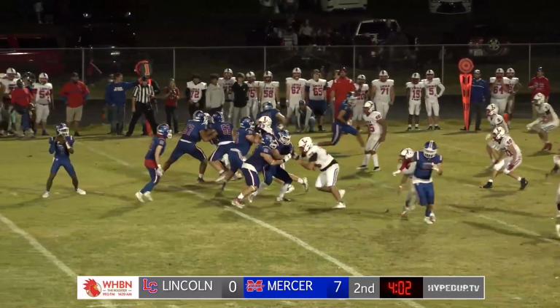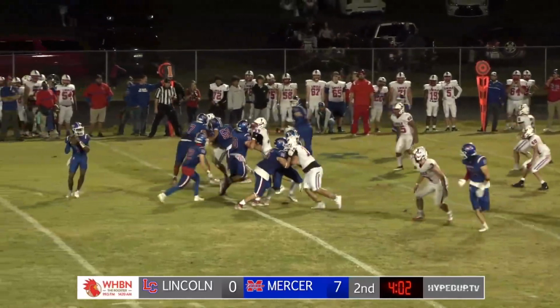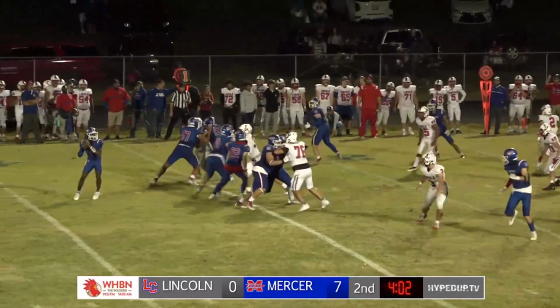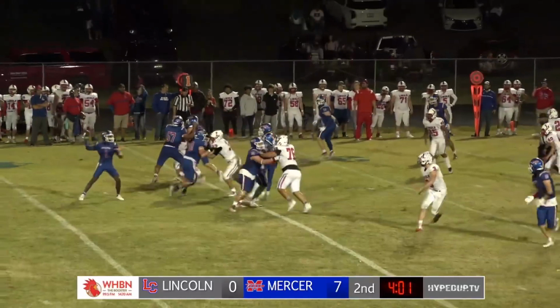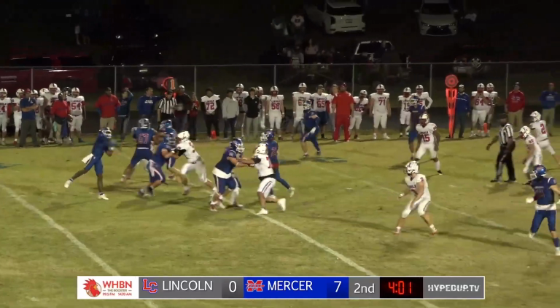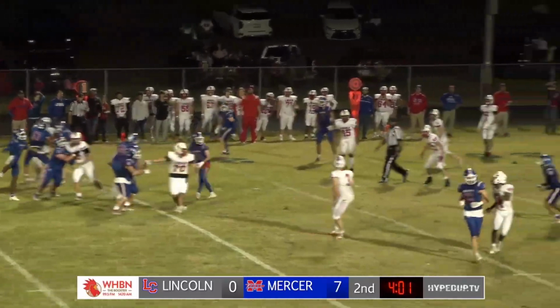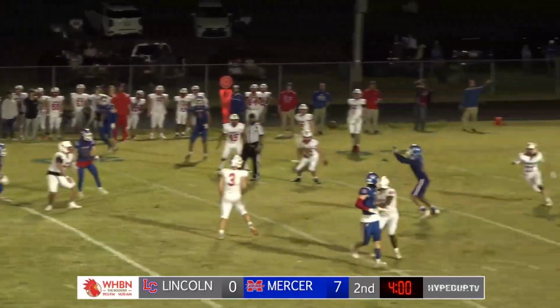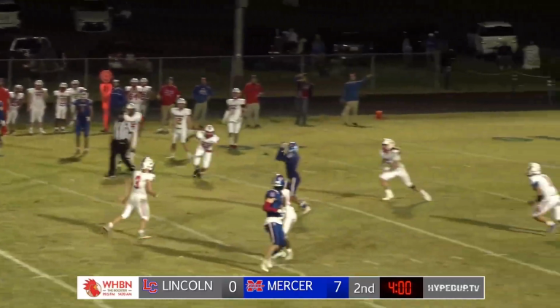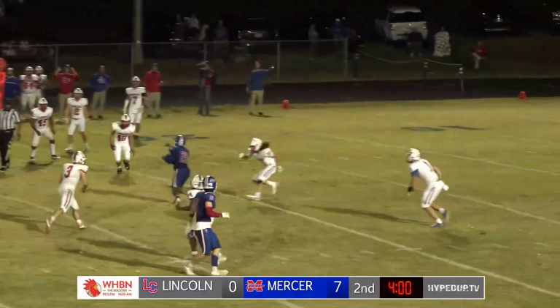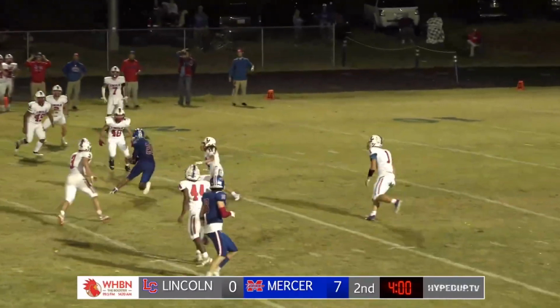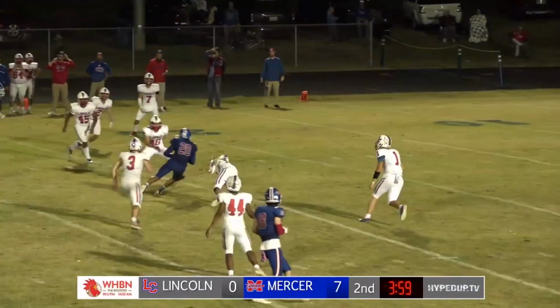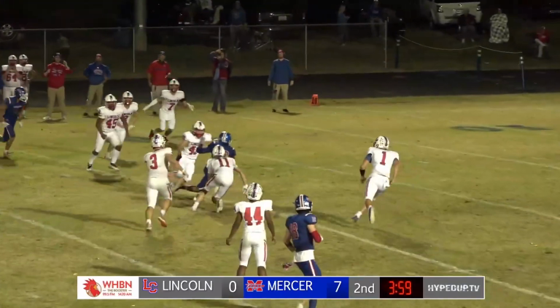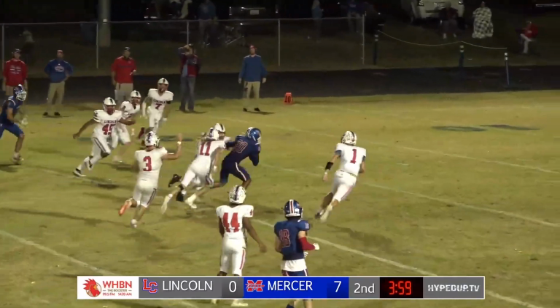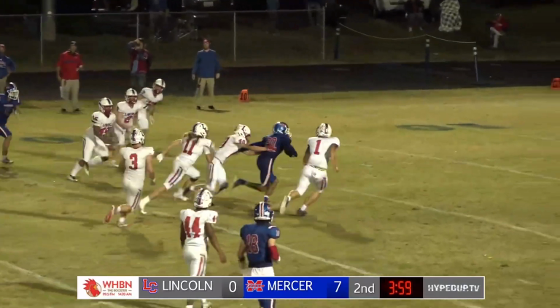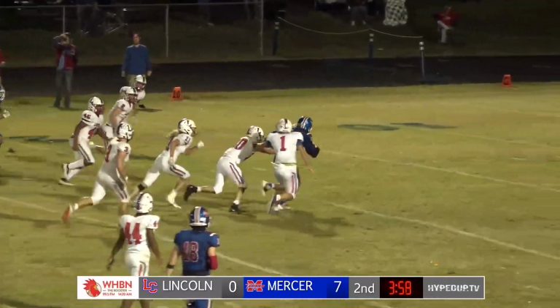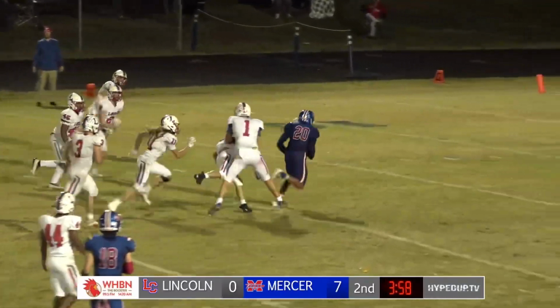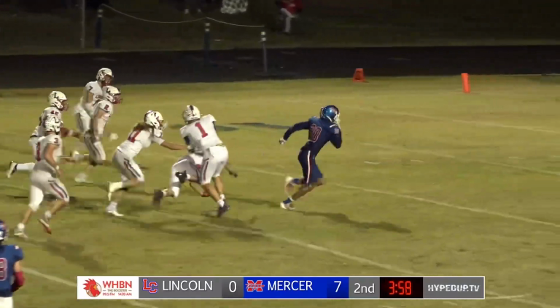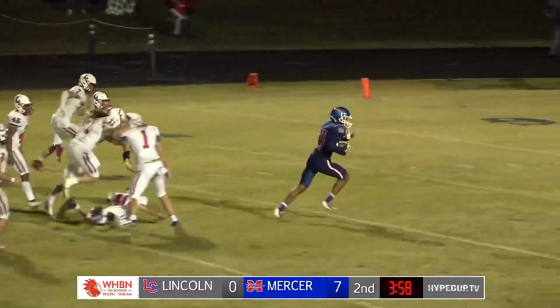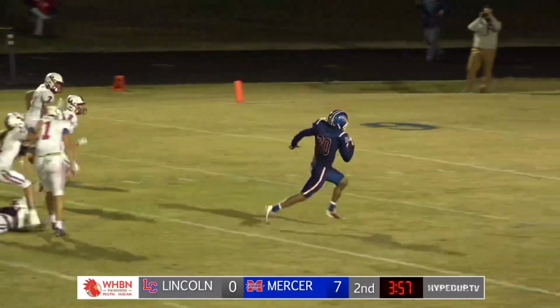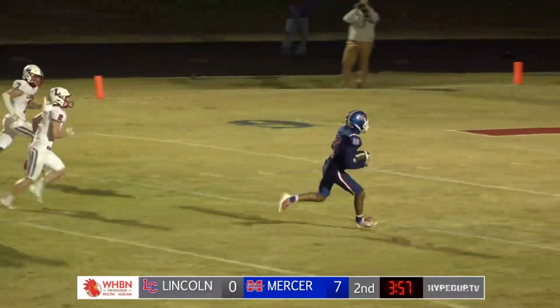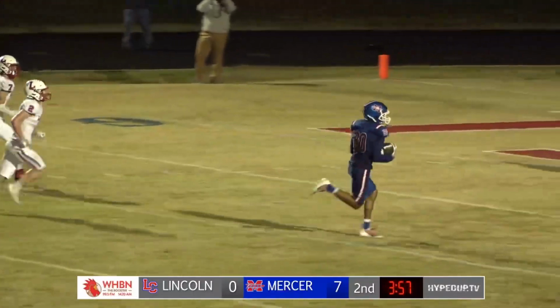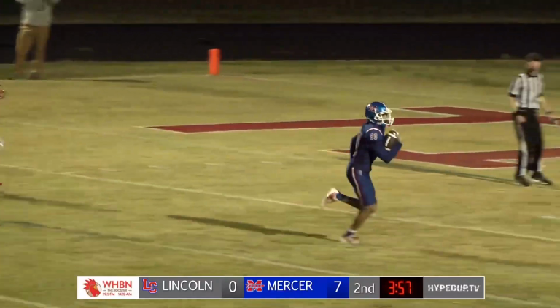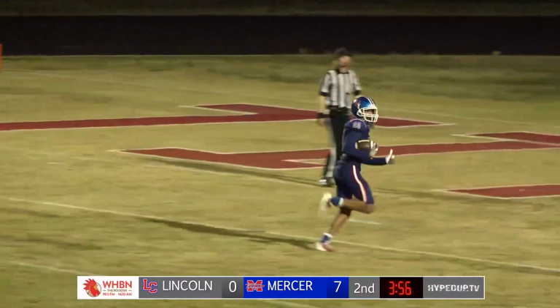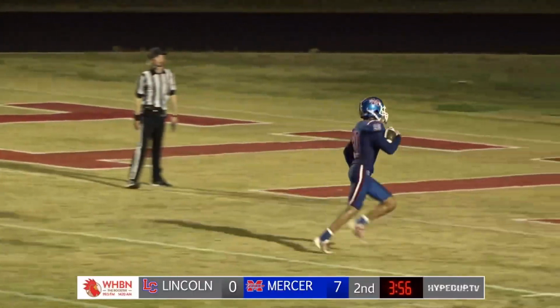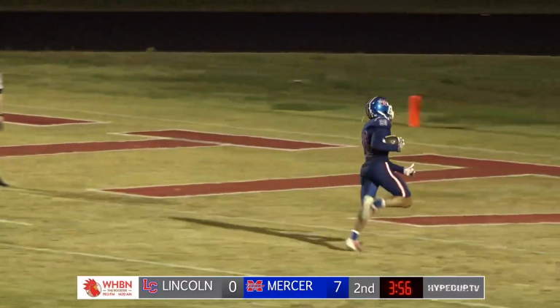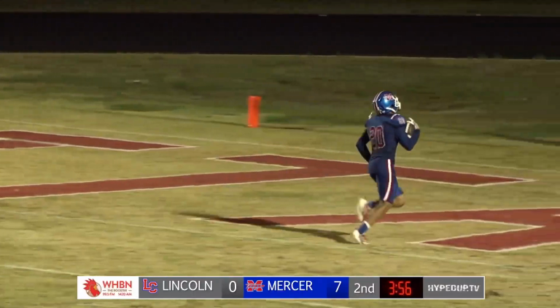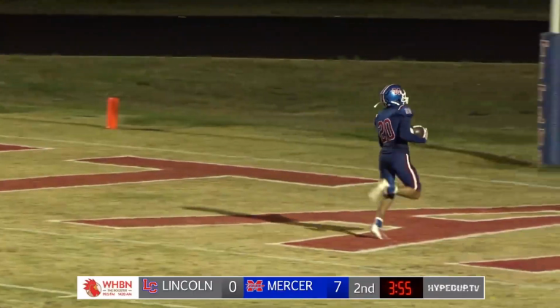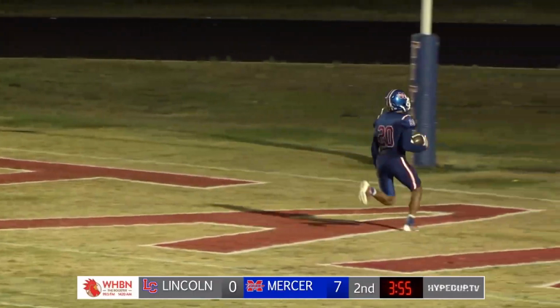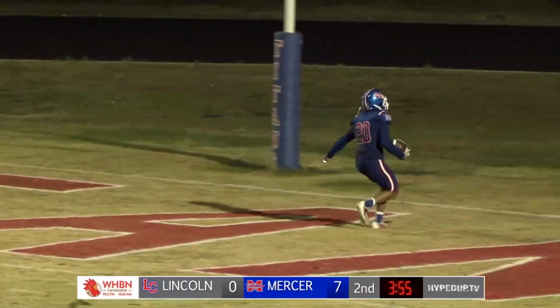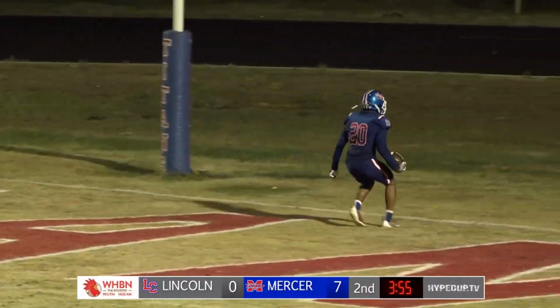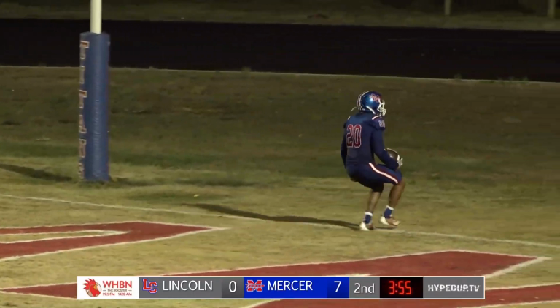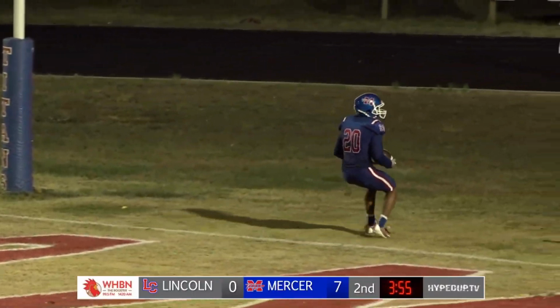Four receiver route. Toss over the middle, caught by Bottoms. Breaks the tackle, straight up the middle — goes in. Touchdown Titans.